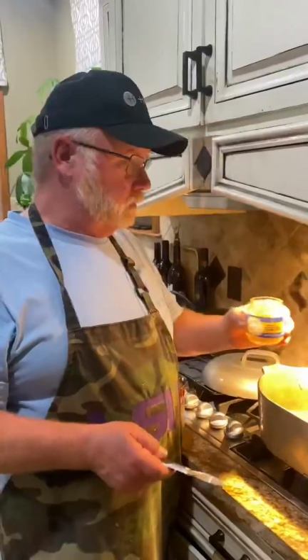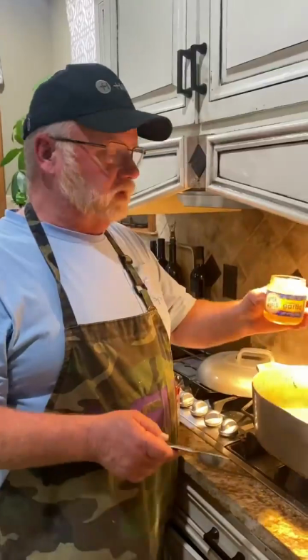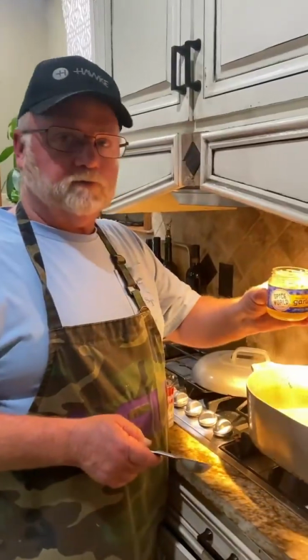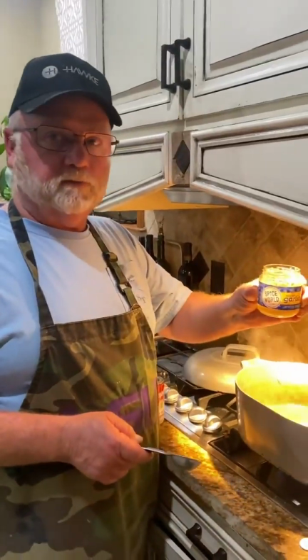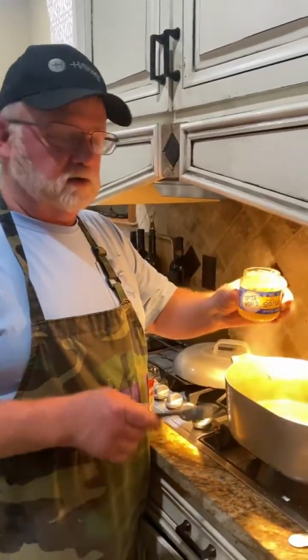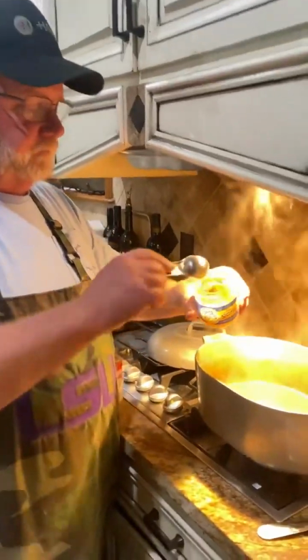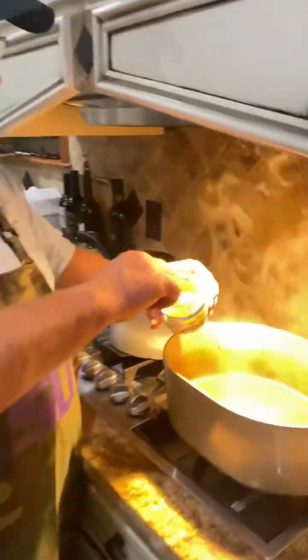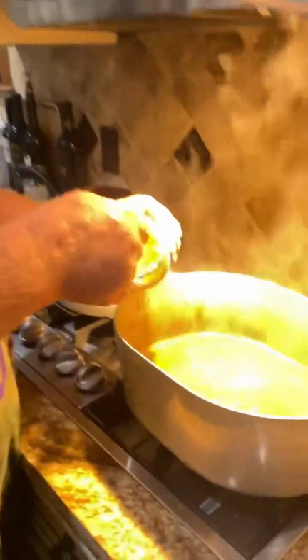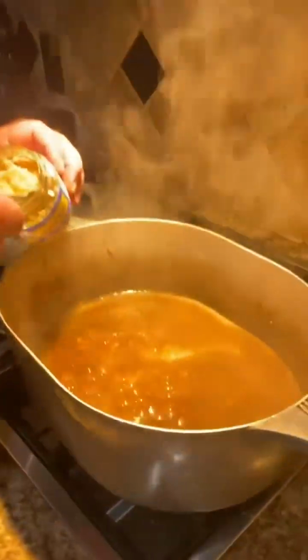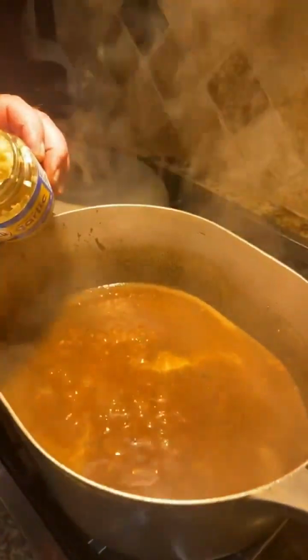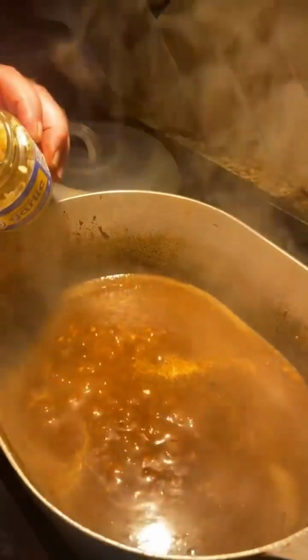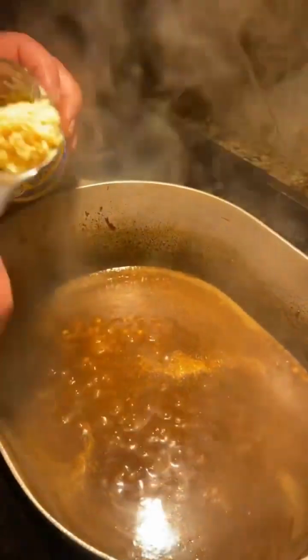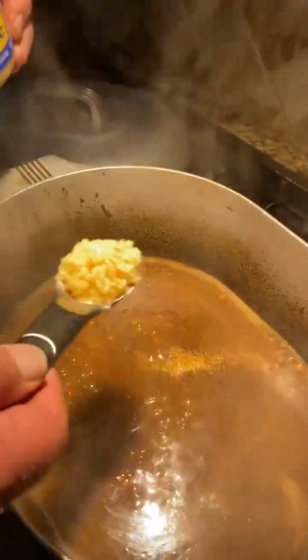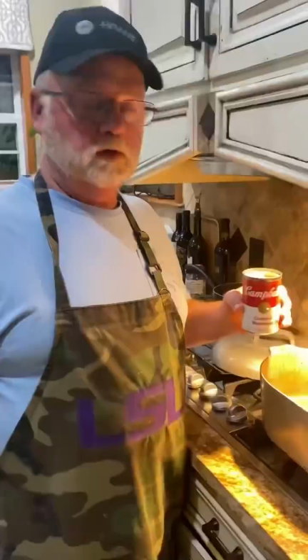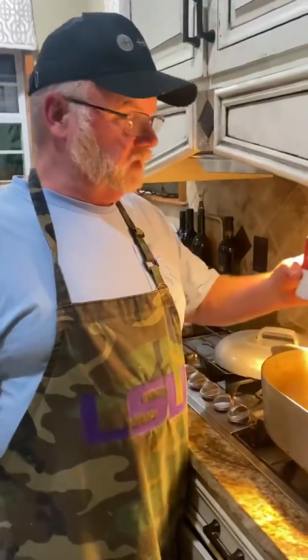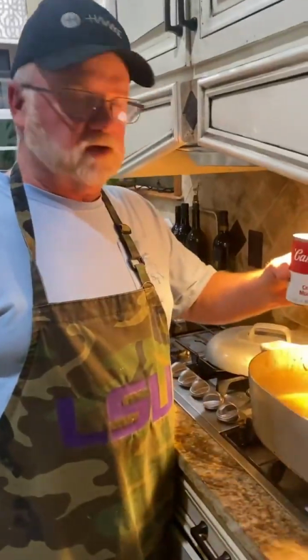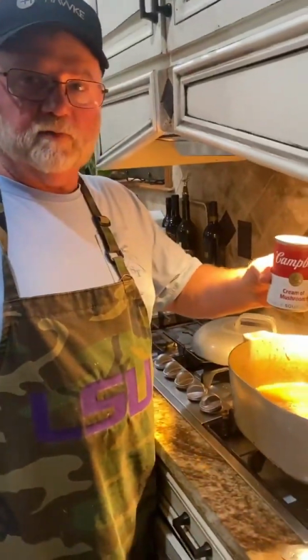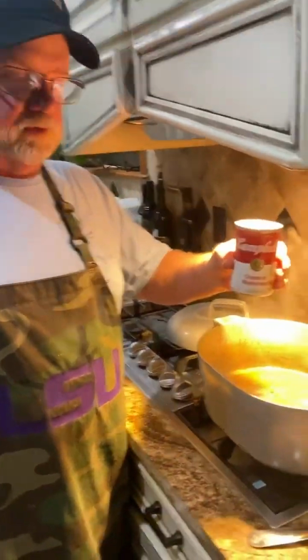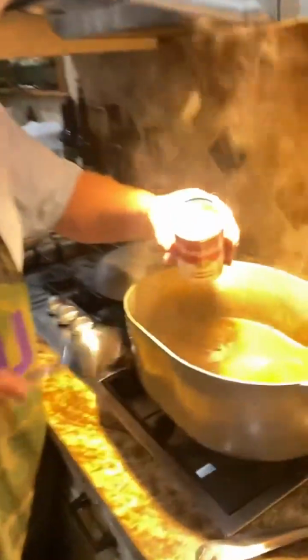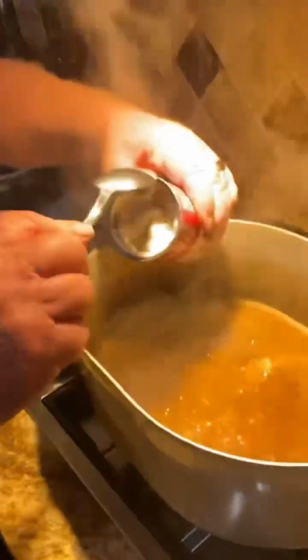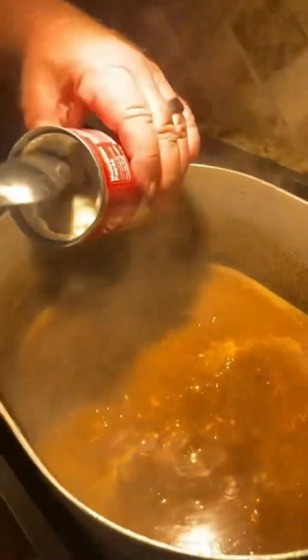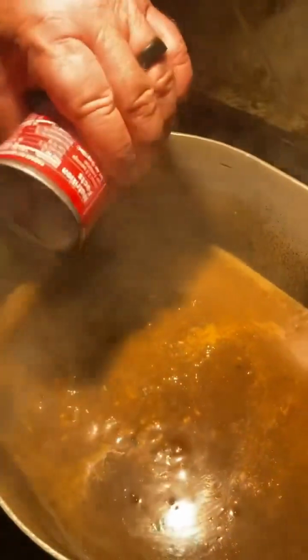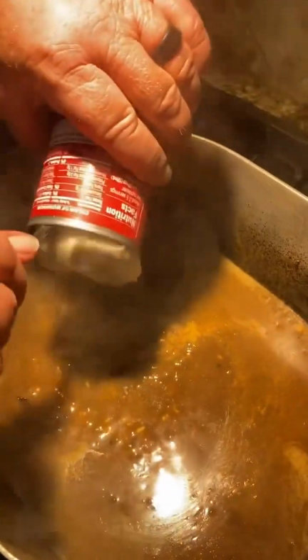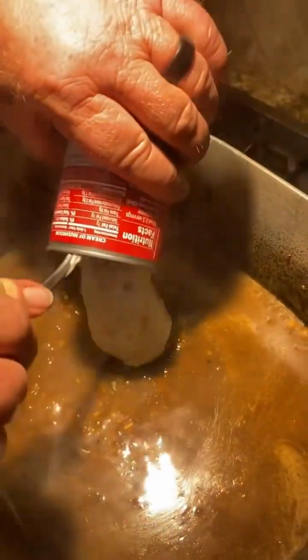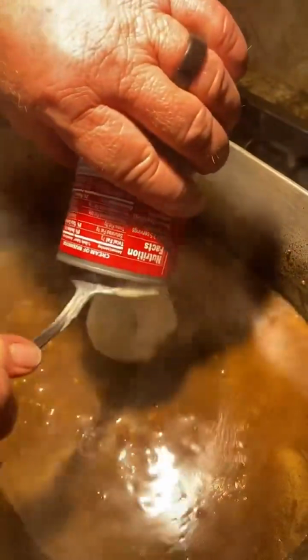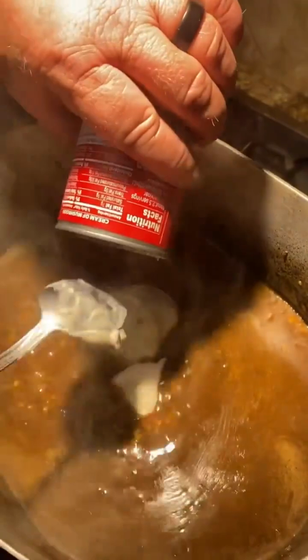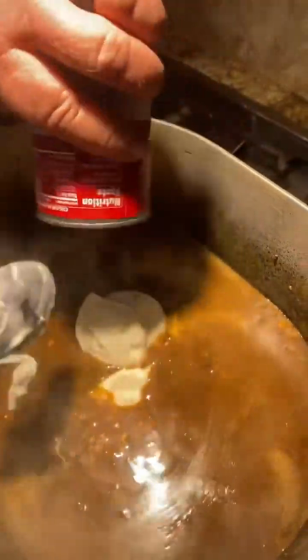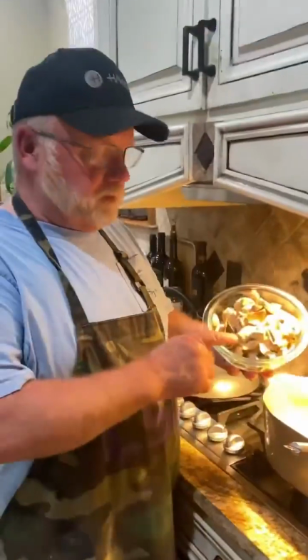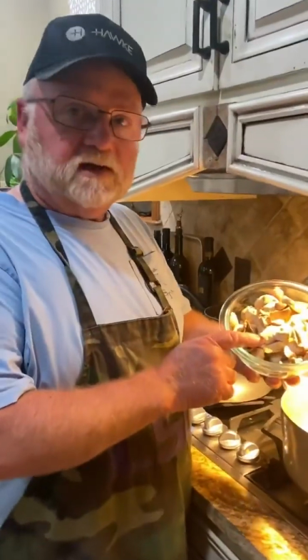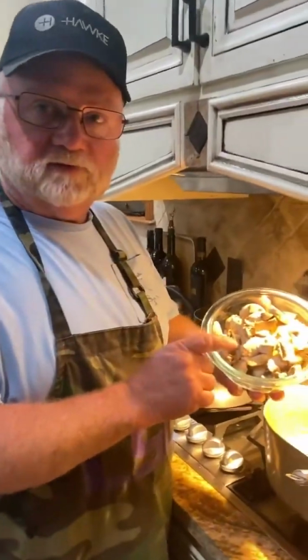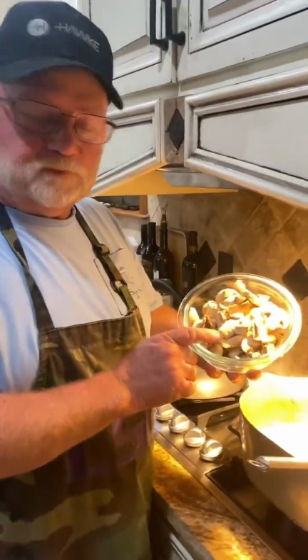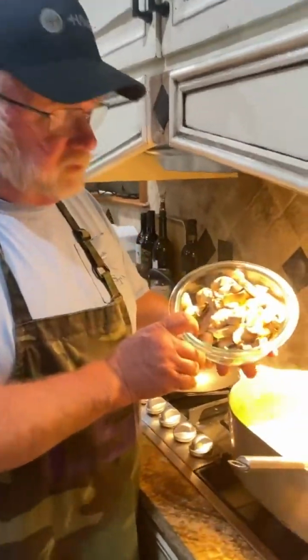One tablespoon of minced garlic. One can of cream of mushroom. One pint of sliced mushrooms.